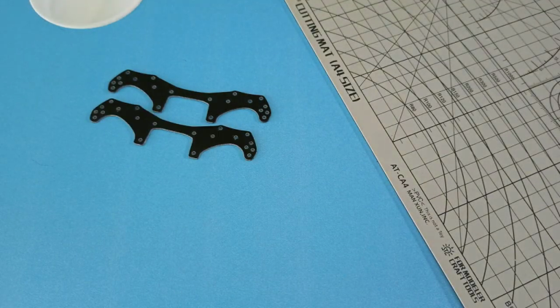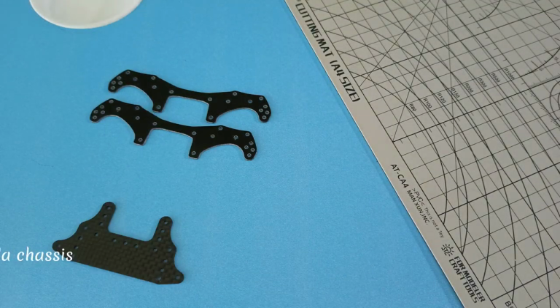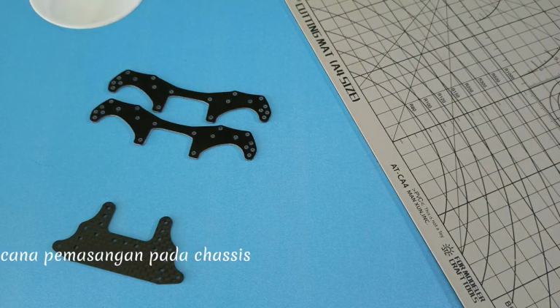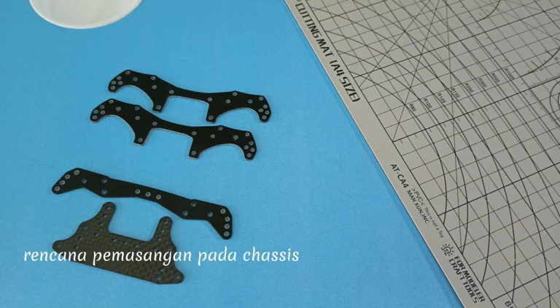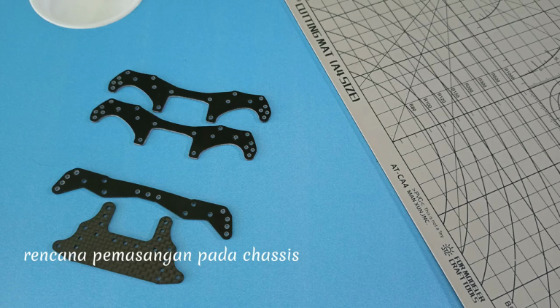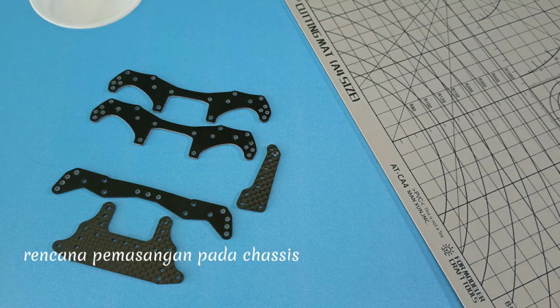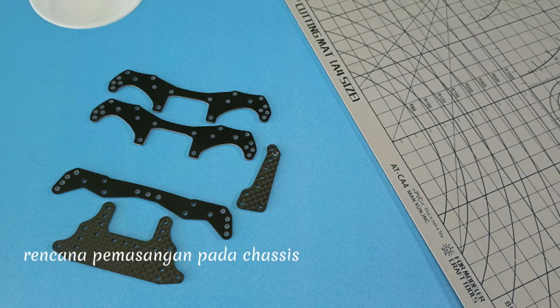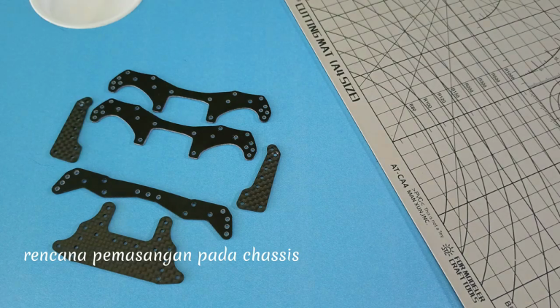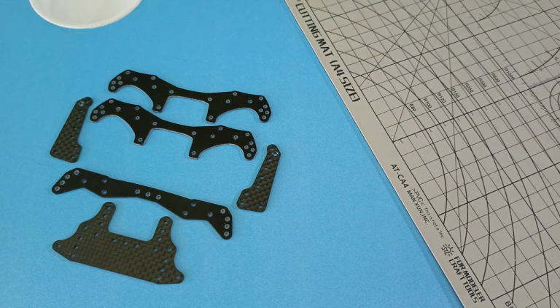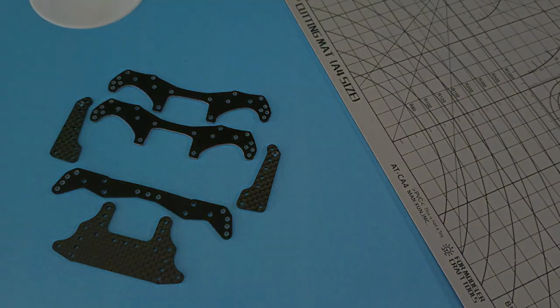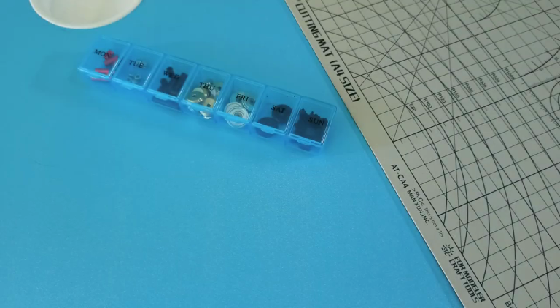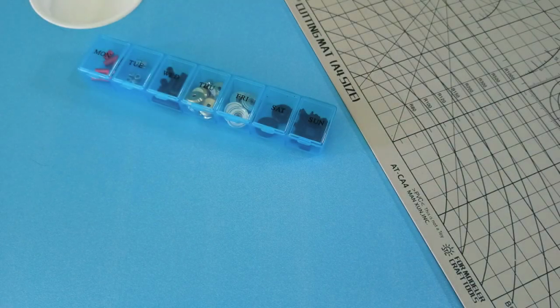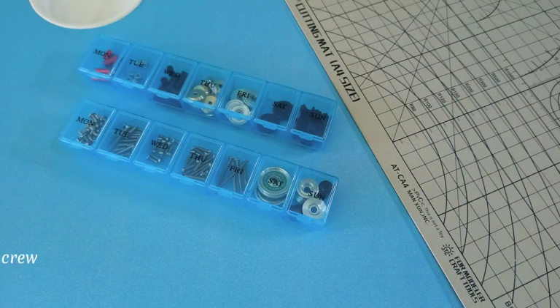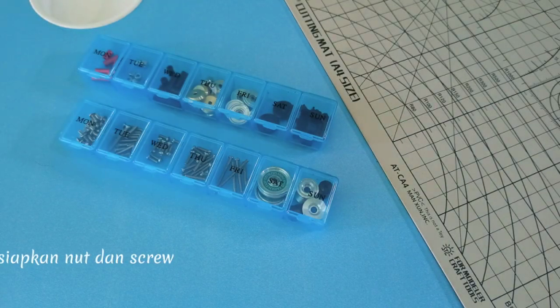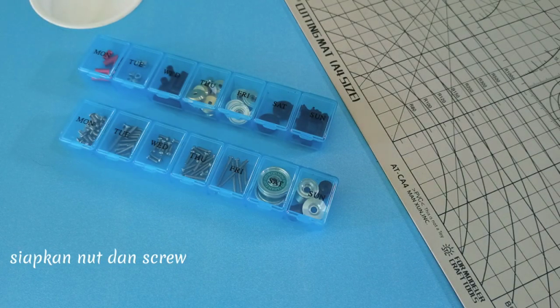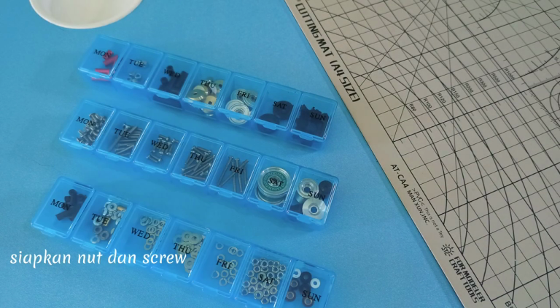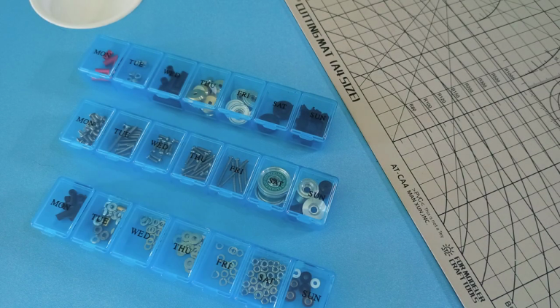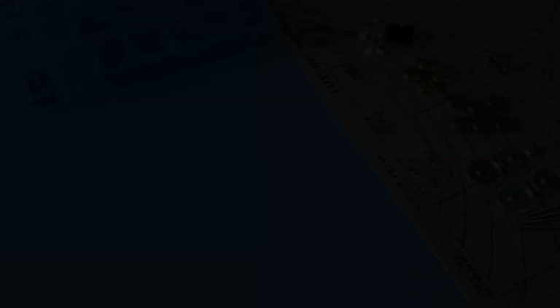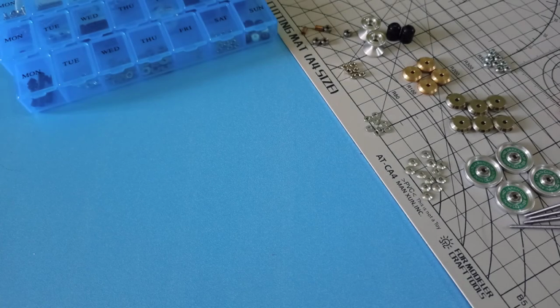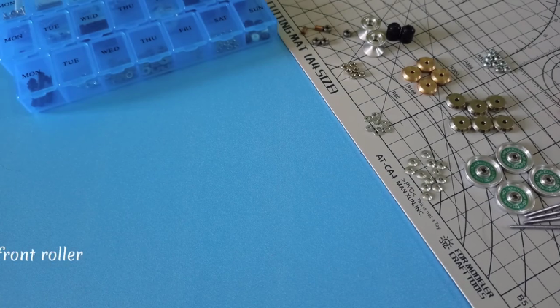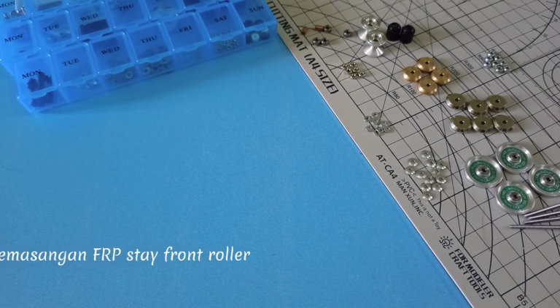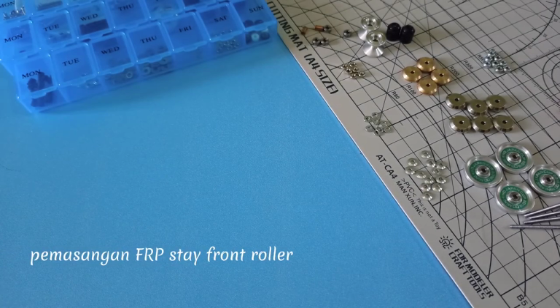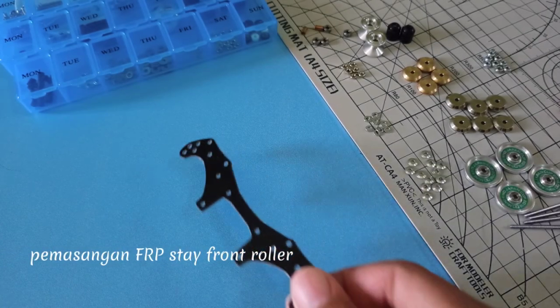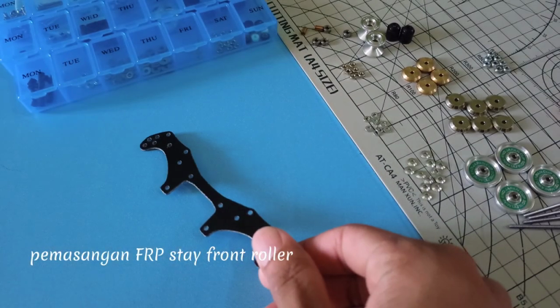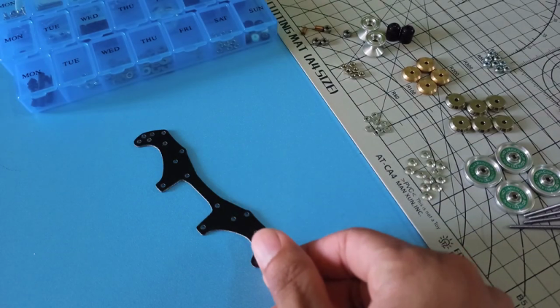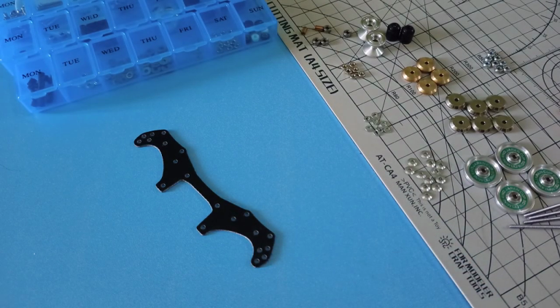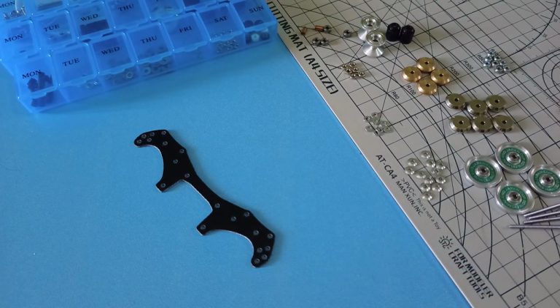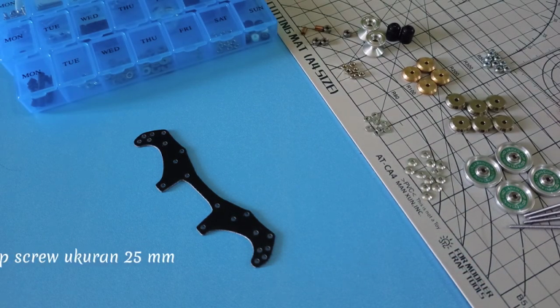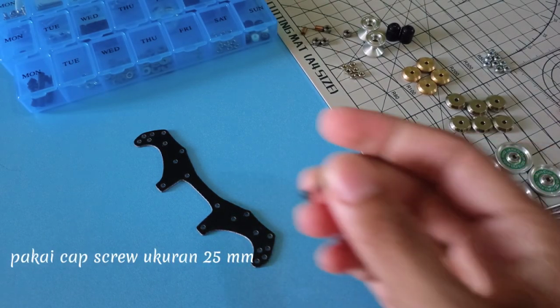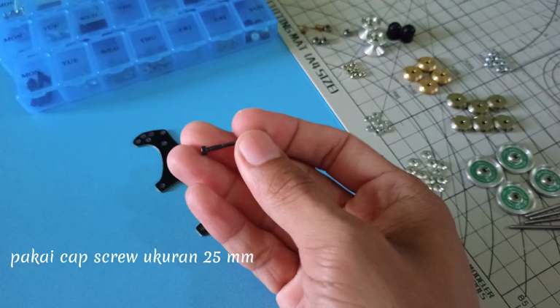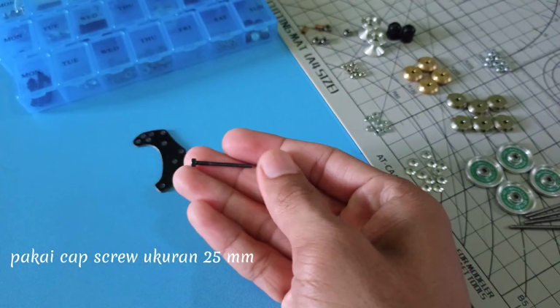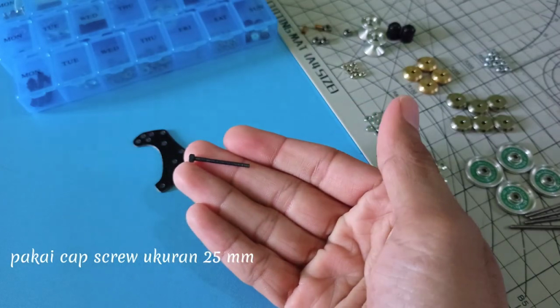Rencana pemasangan pada chassis. Siapkan nut dan screw. Pemasangan FRP Stay Front Roller. Pakai Cap Screw ukuran 25mm.